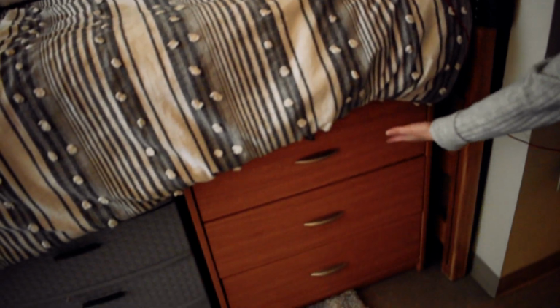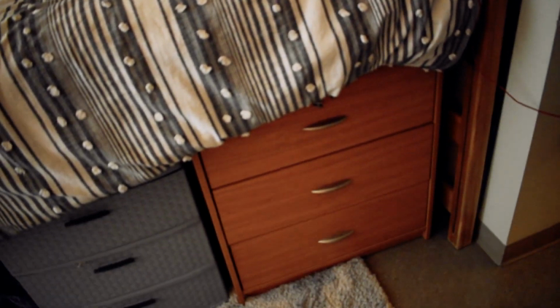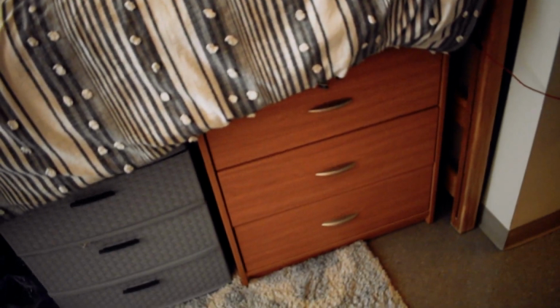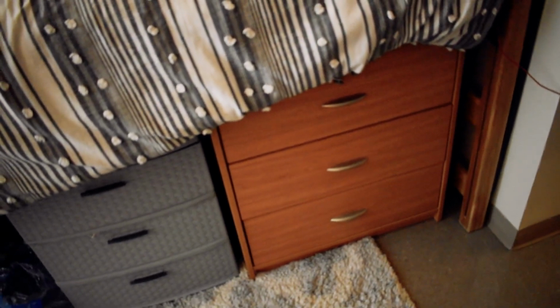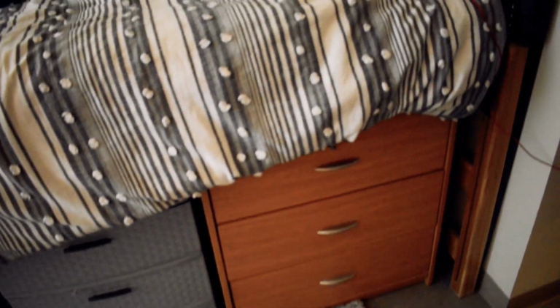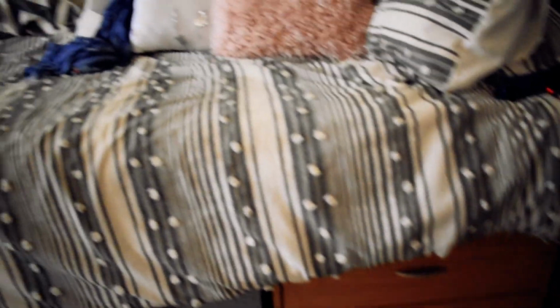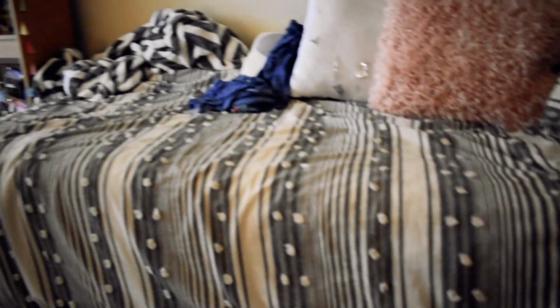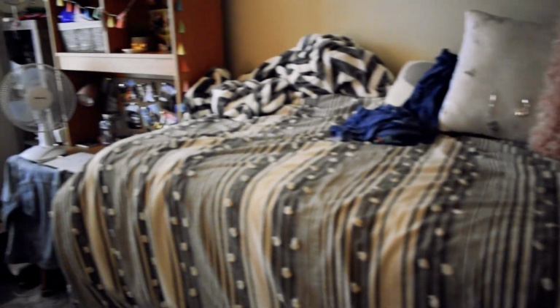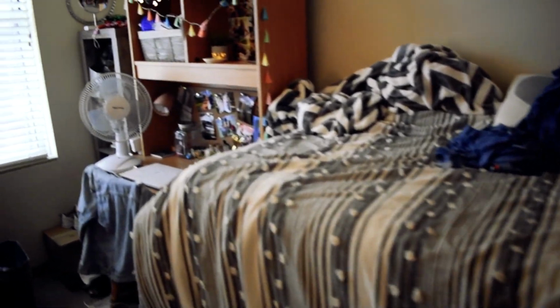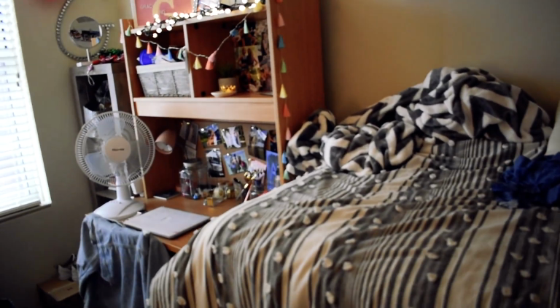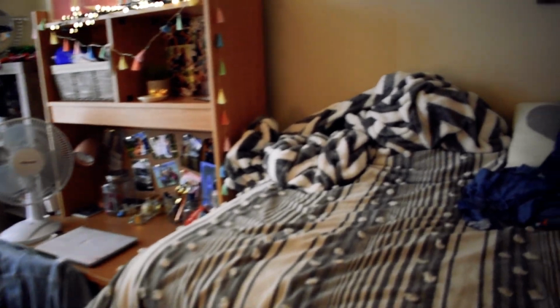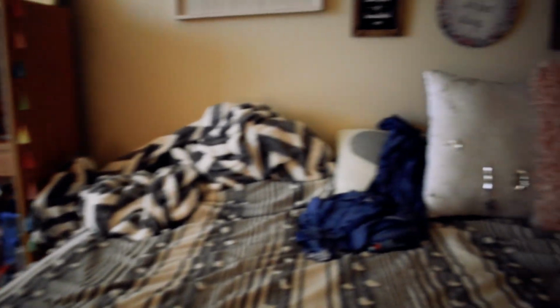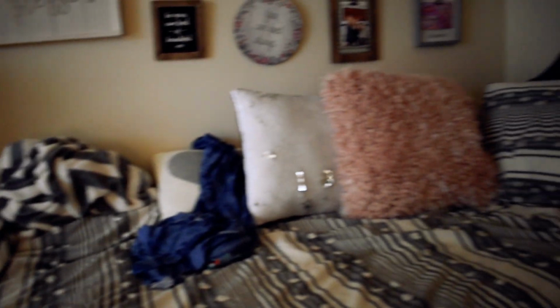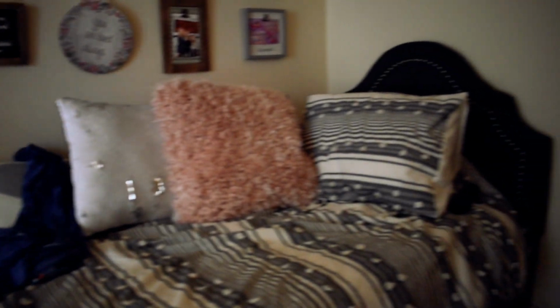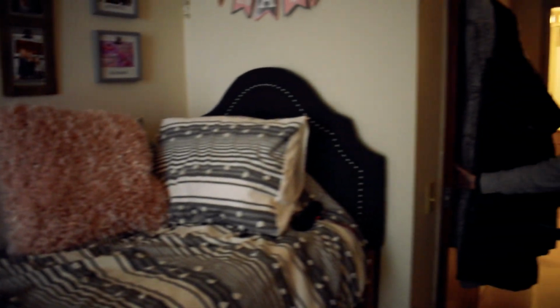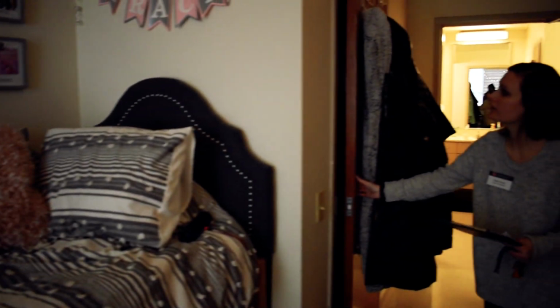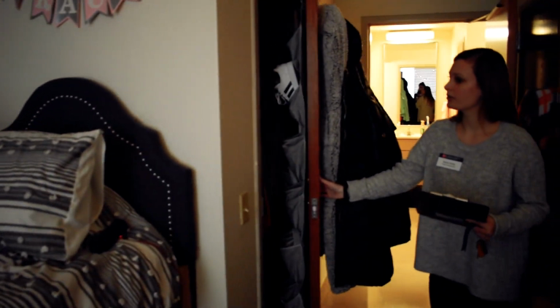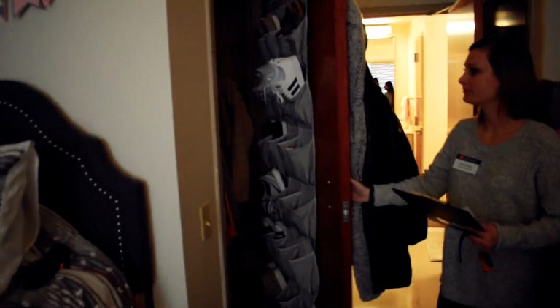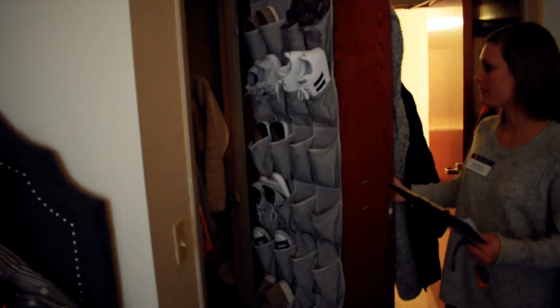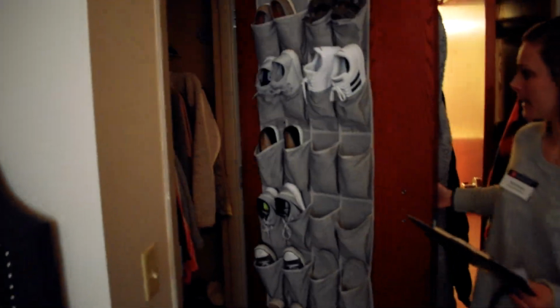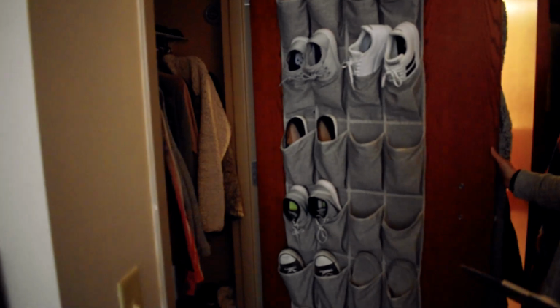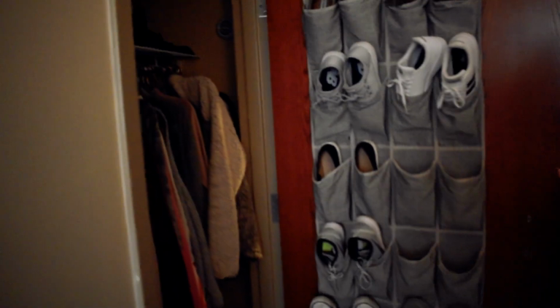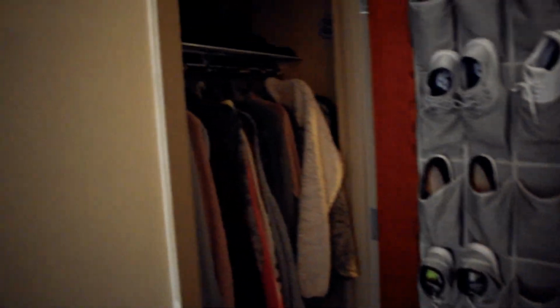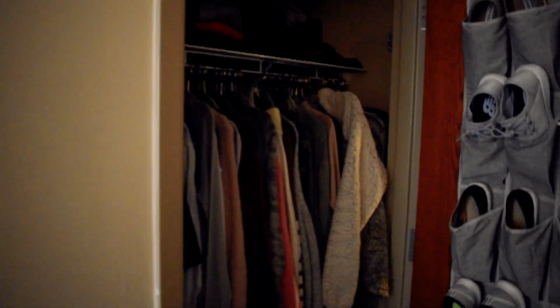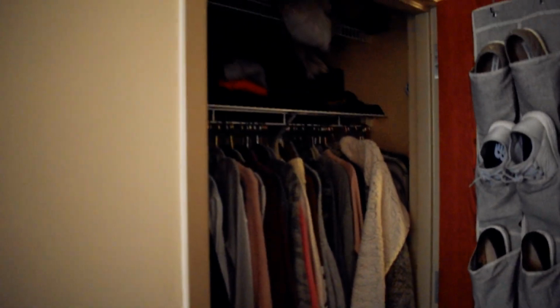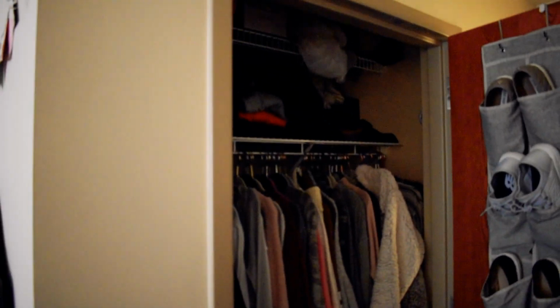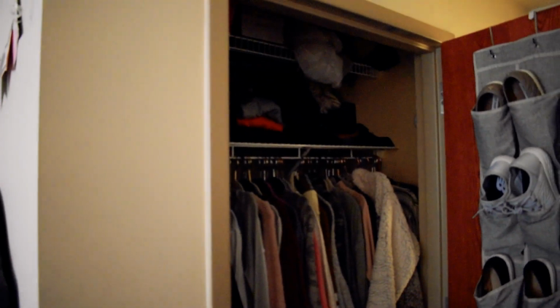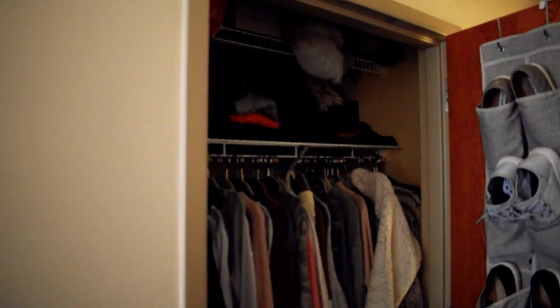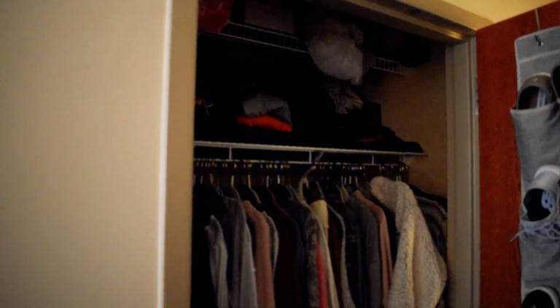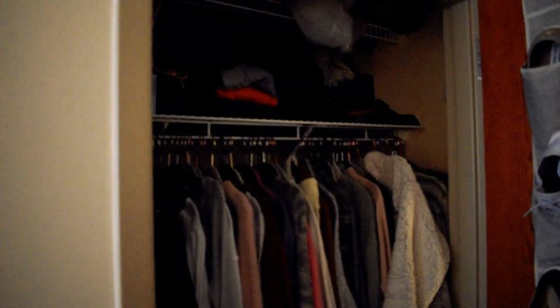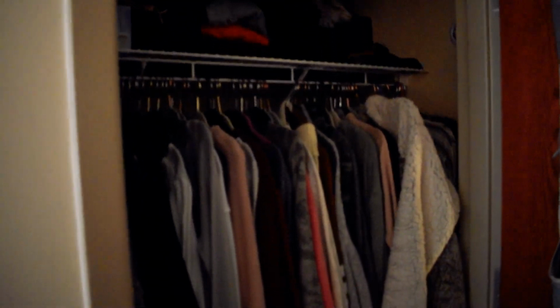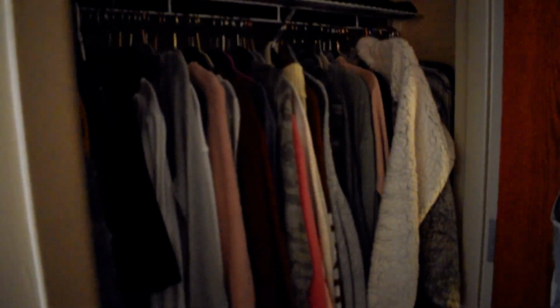We can also see that each resident gets their own closet area. The closets are very spacious and allow for a lot of storage of clothing, shoes, and other resident belongings.